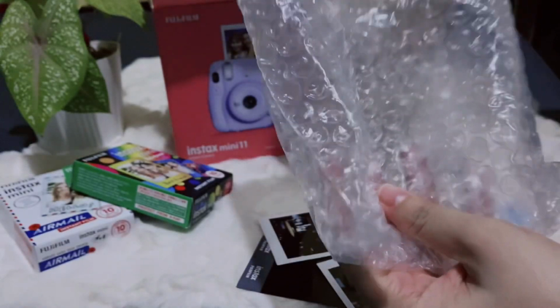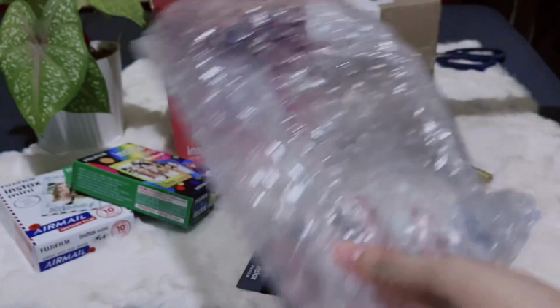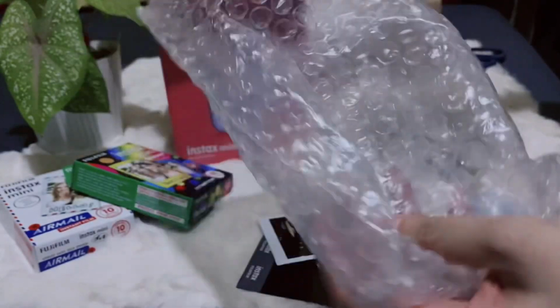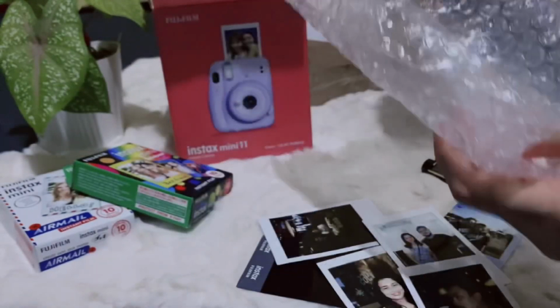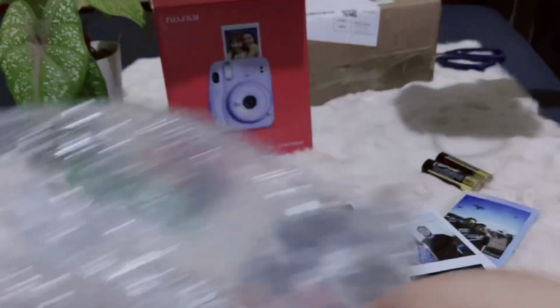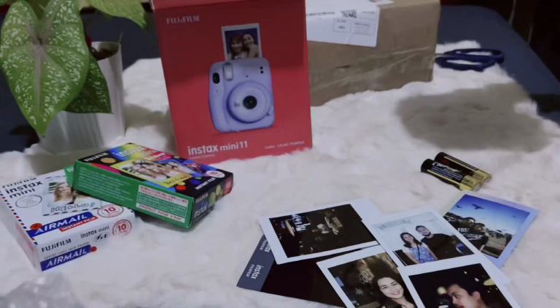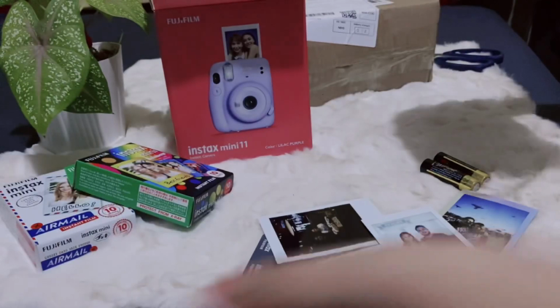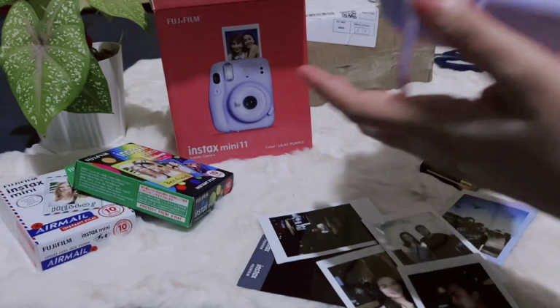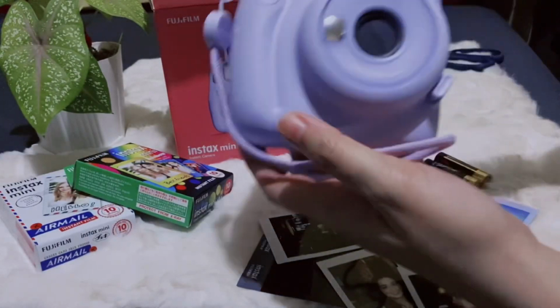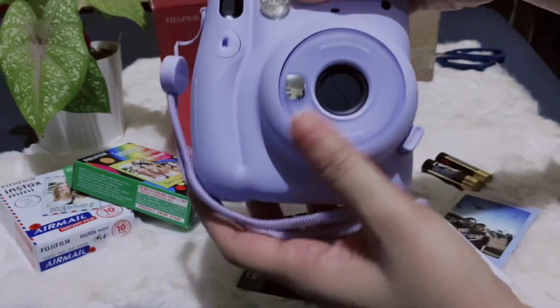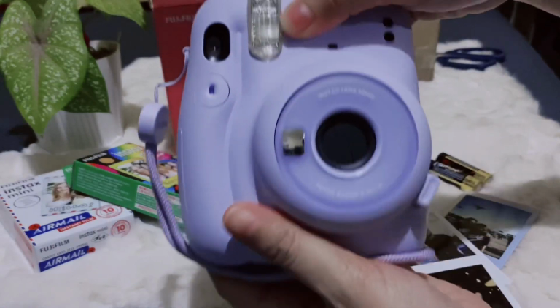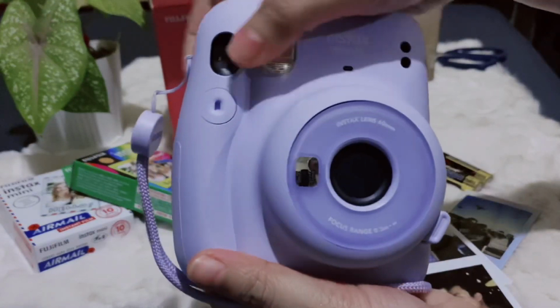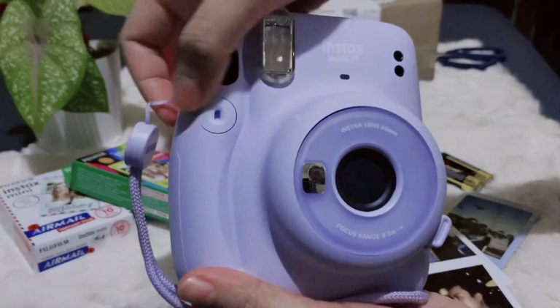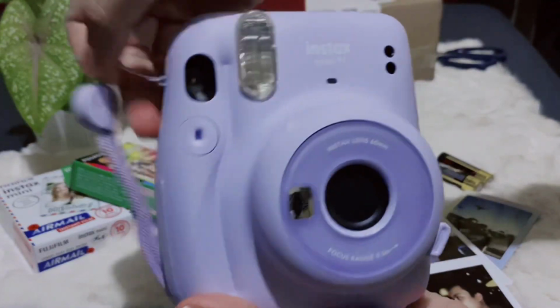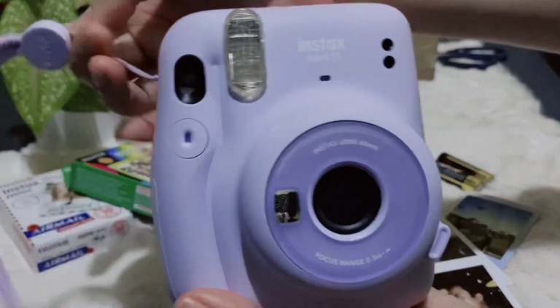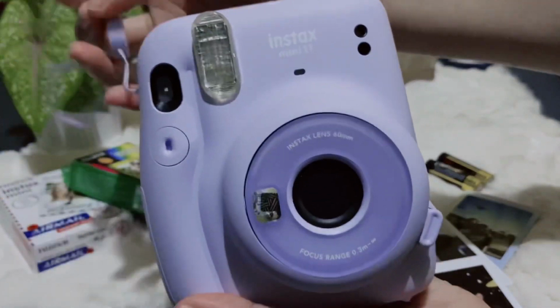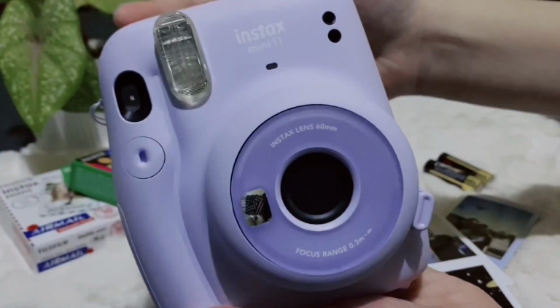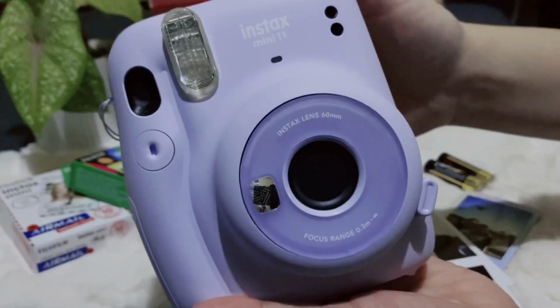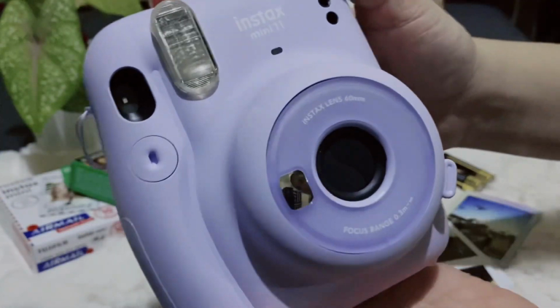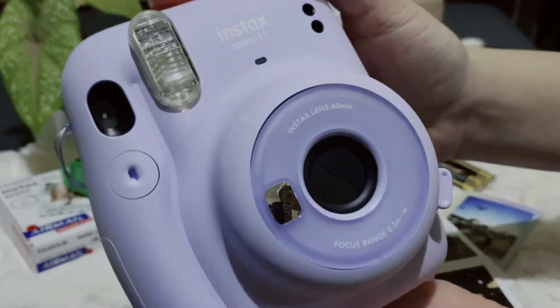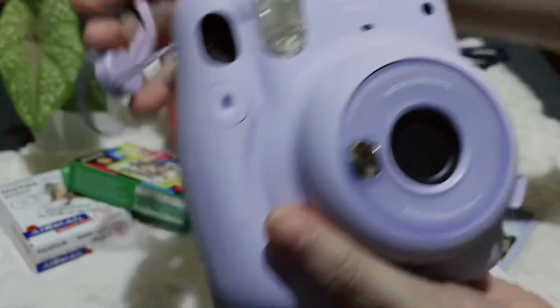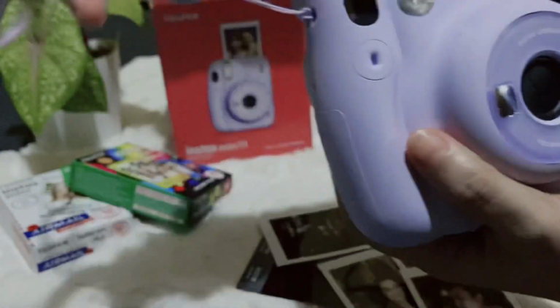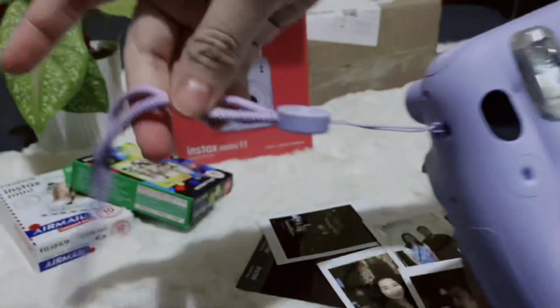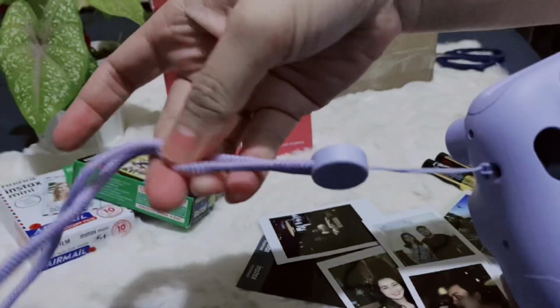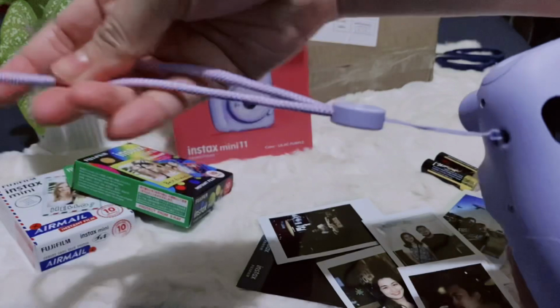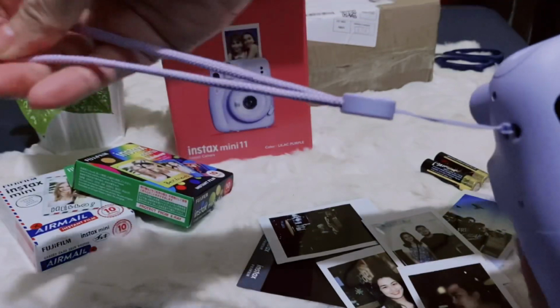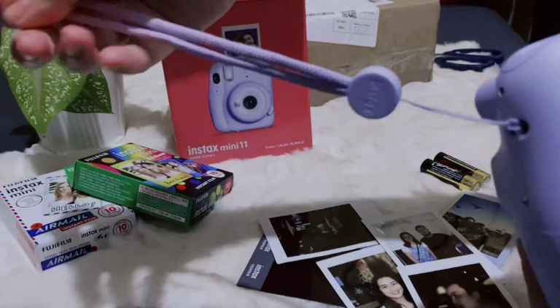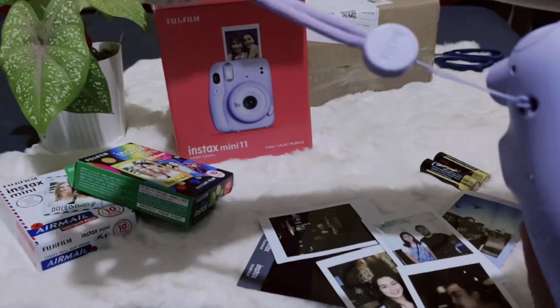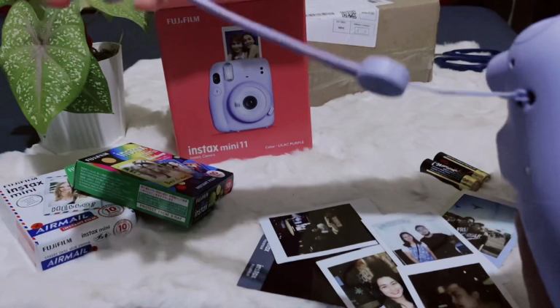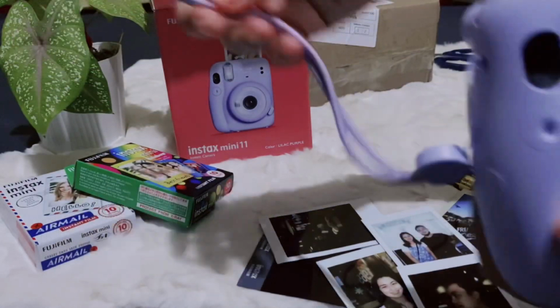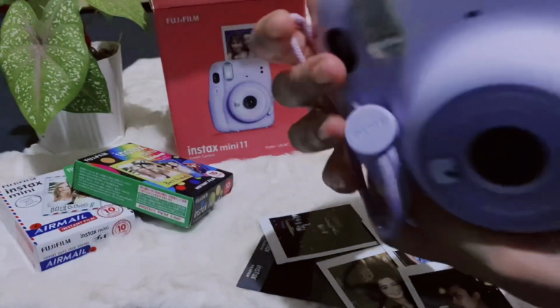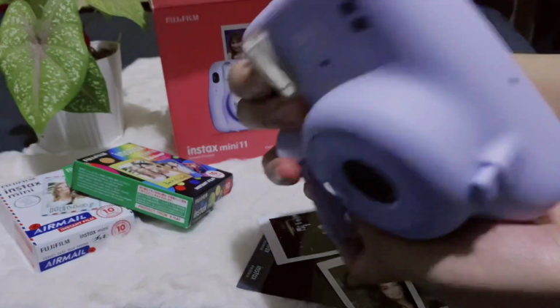Open na natin. So, as you can see, nakakabit na rin yung wrist strap niya. Color purple din.